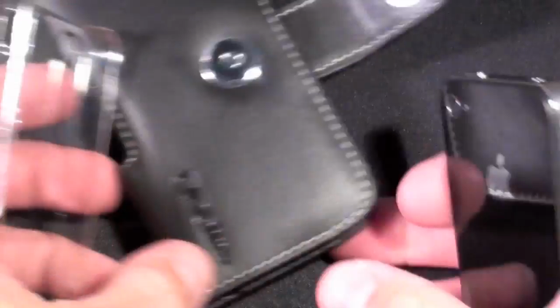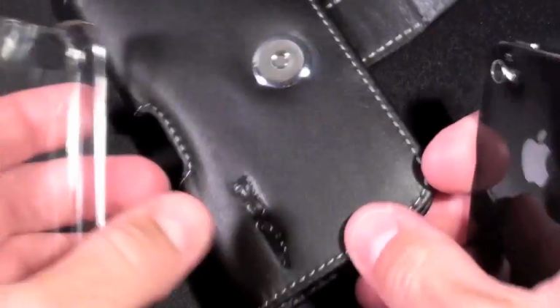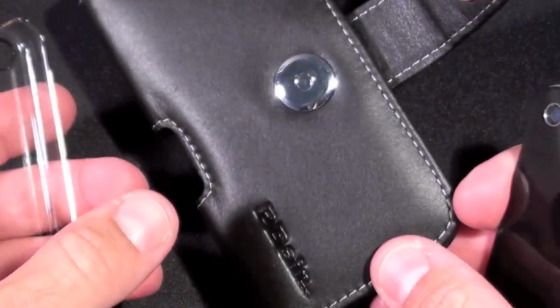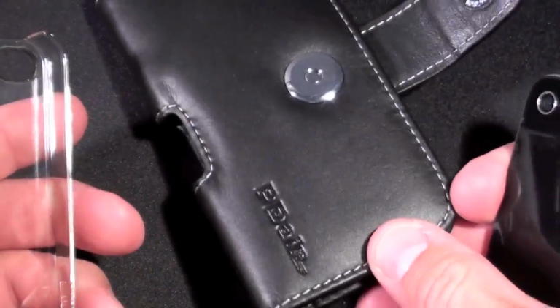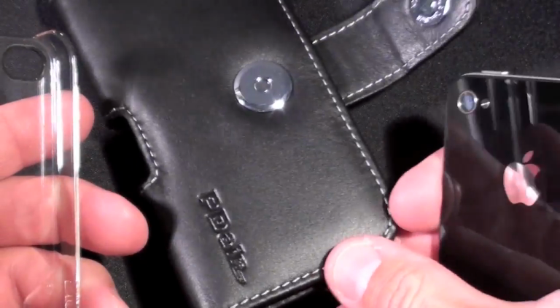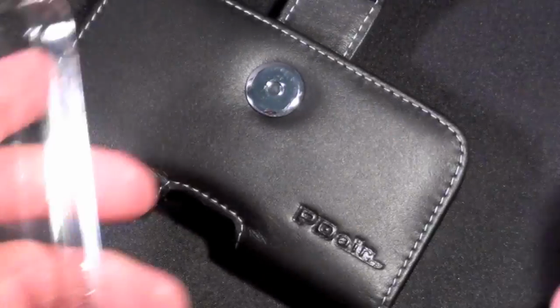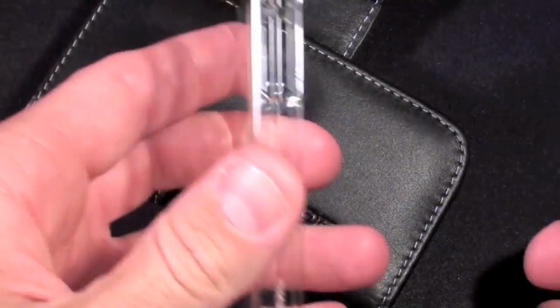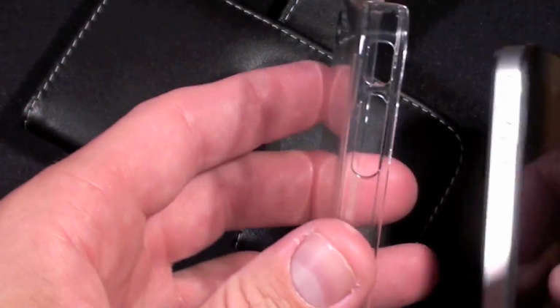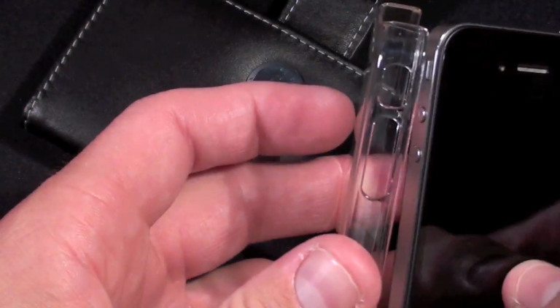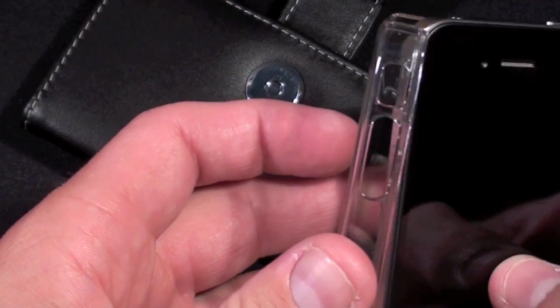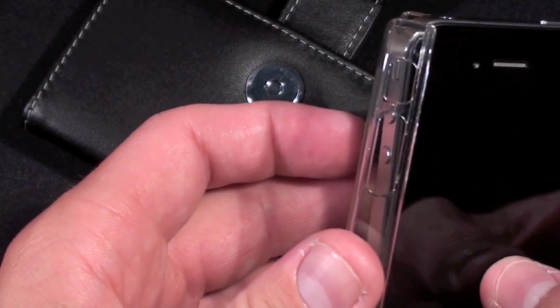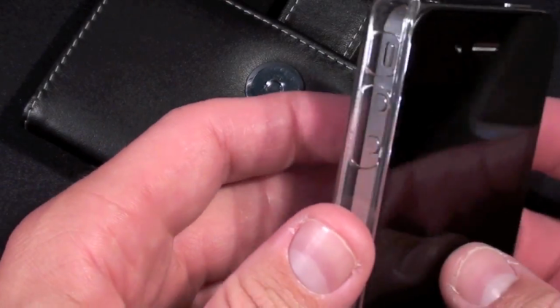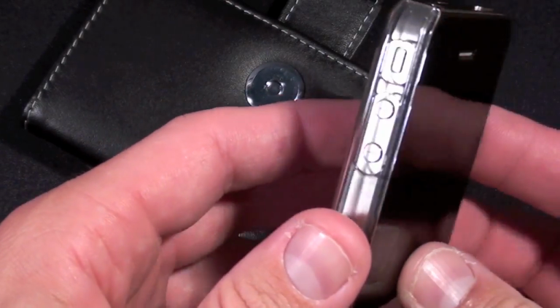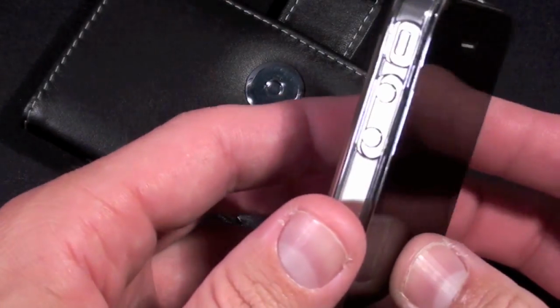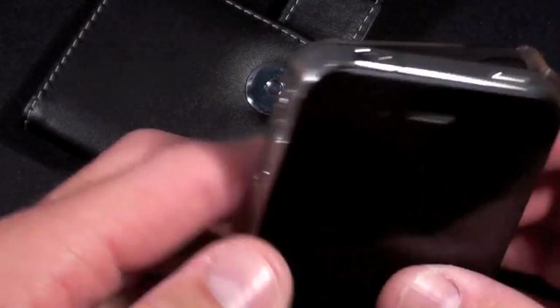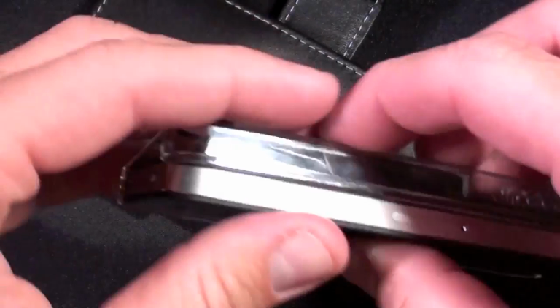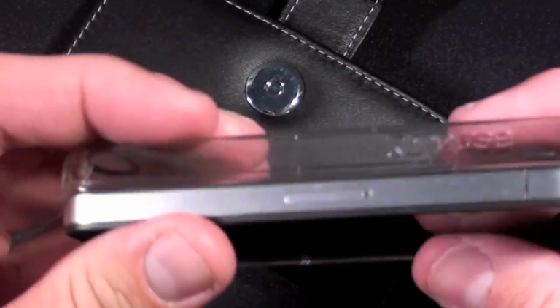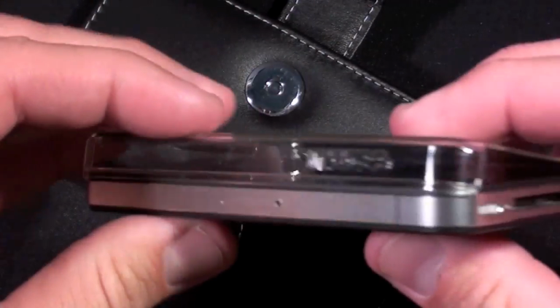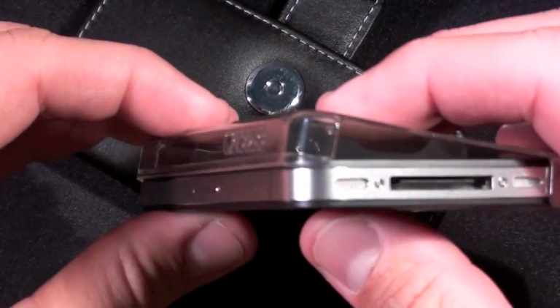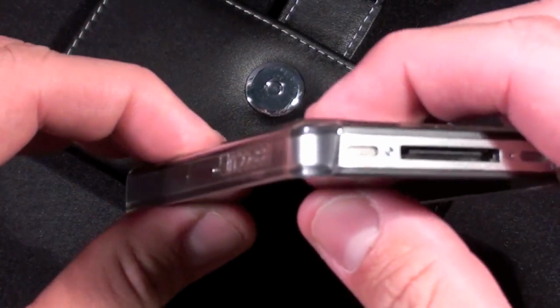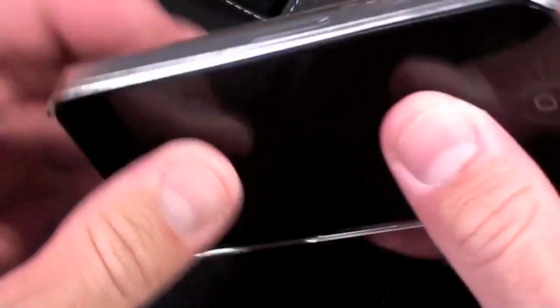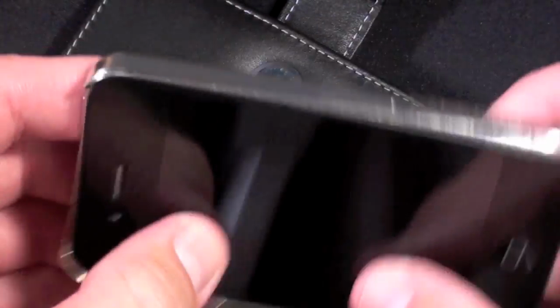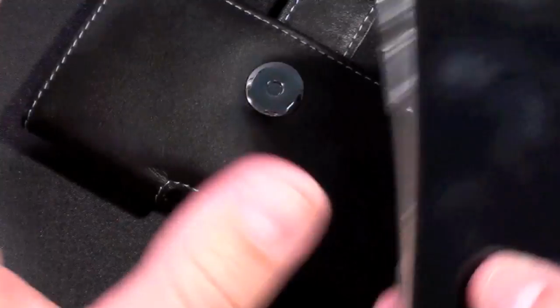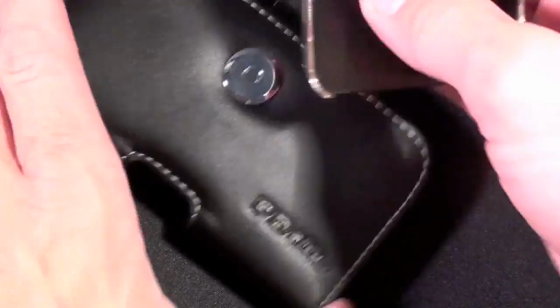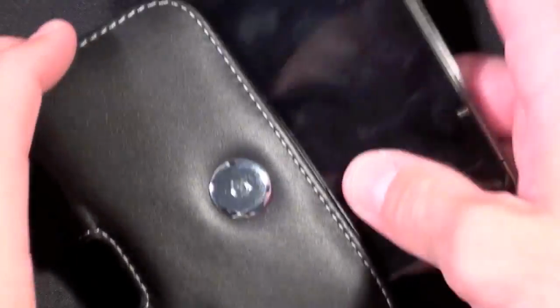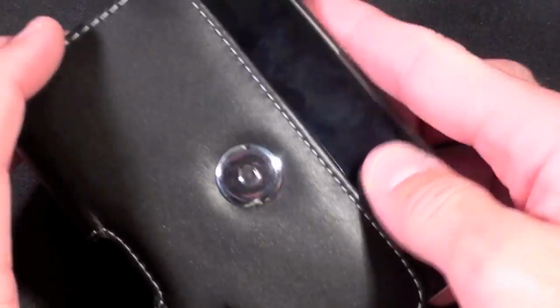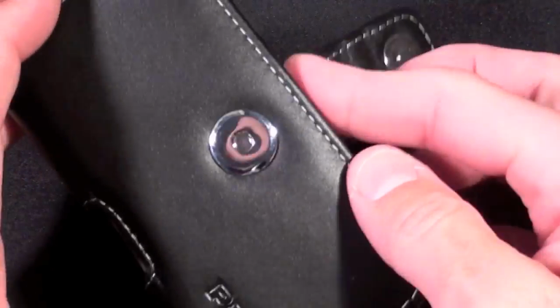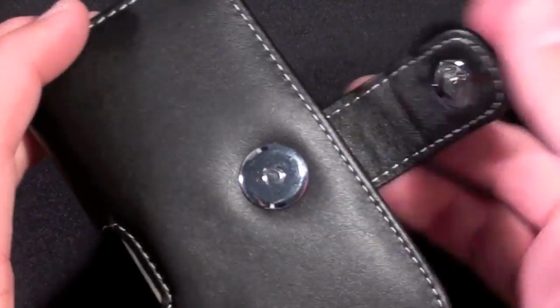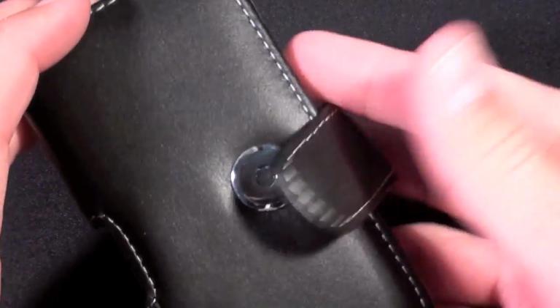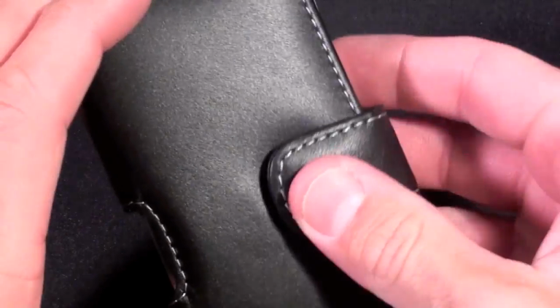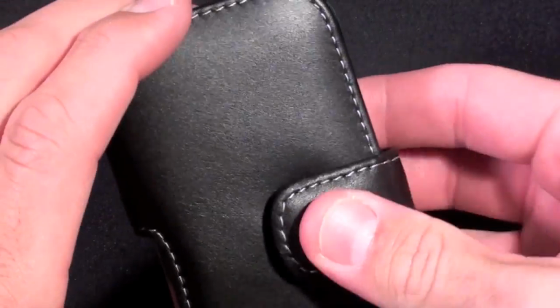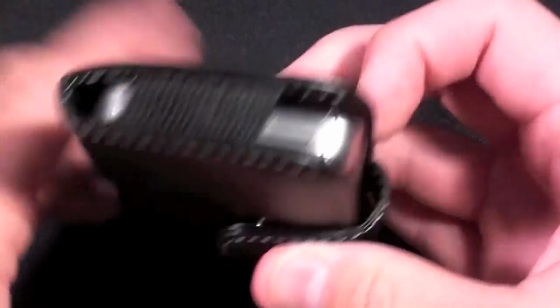This pouch will also fit other third party cases. I have this Incase snap case for the iPhone 4, which is my favorite case right now. So if I snap that on and slide this in, it works just the same.